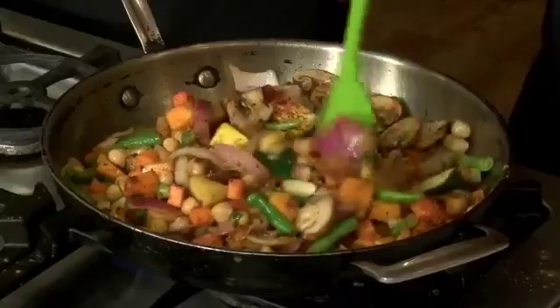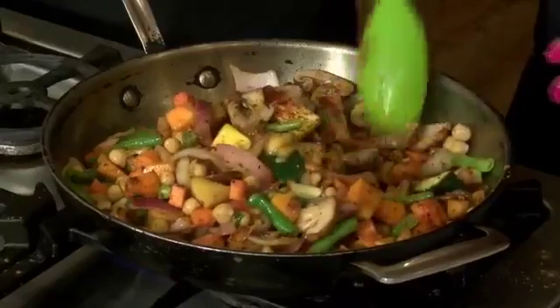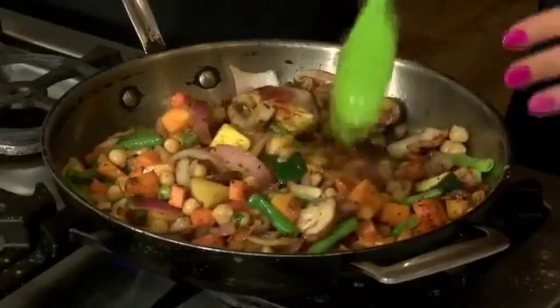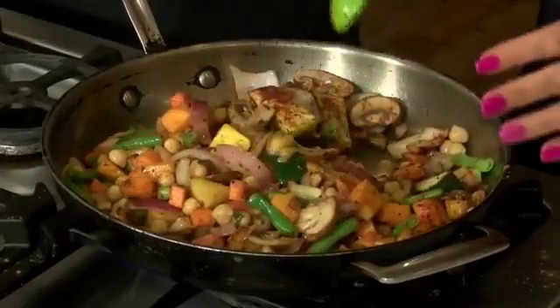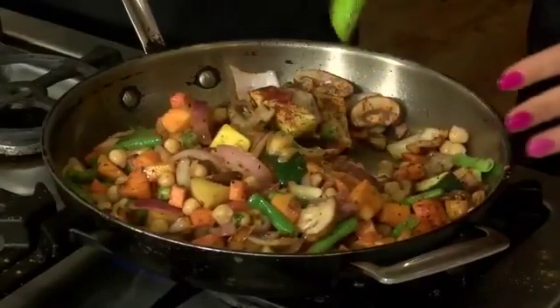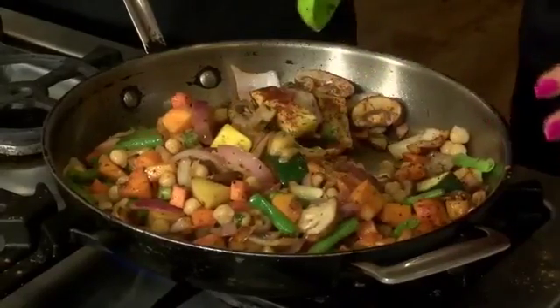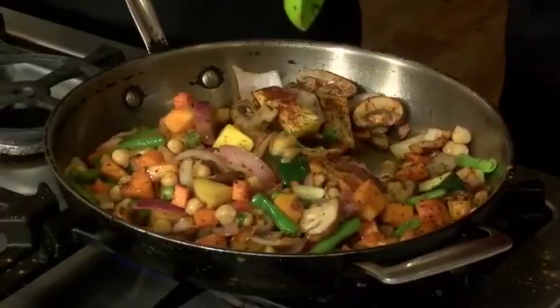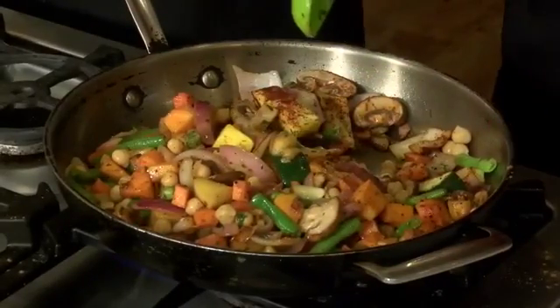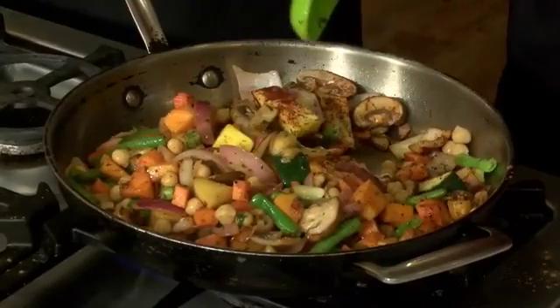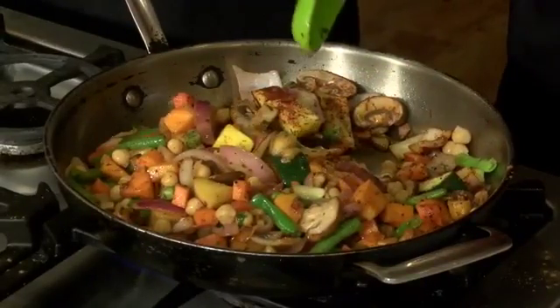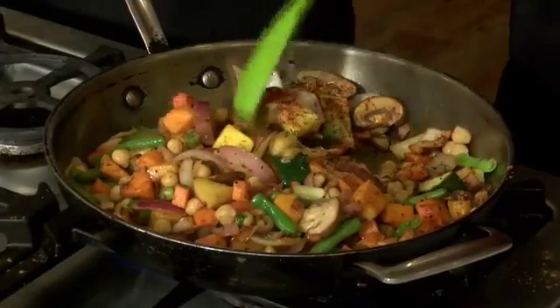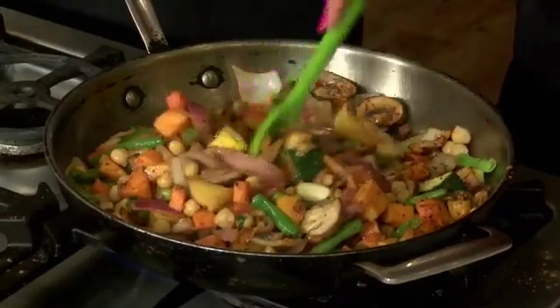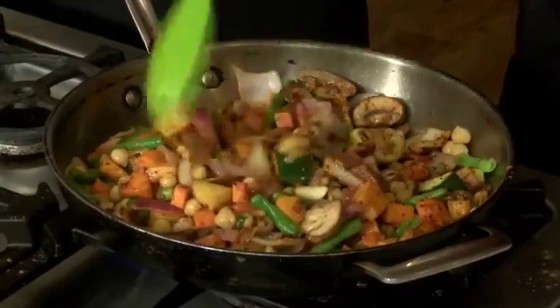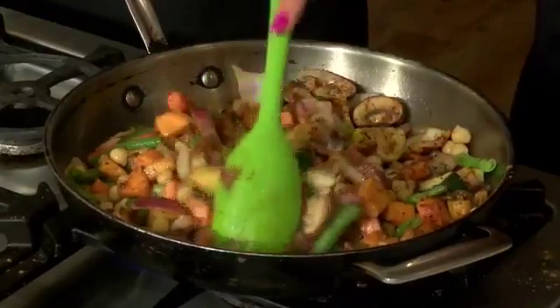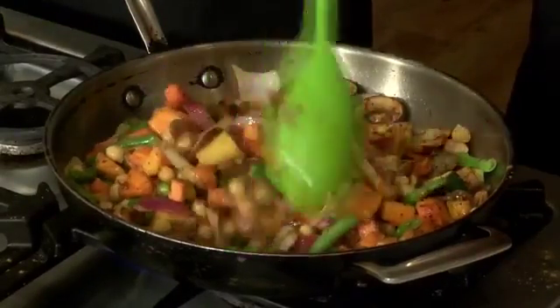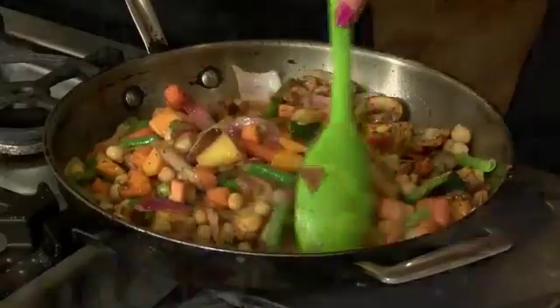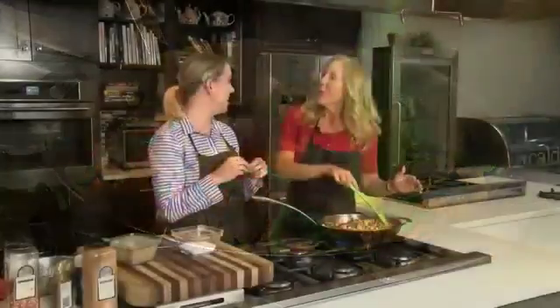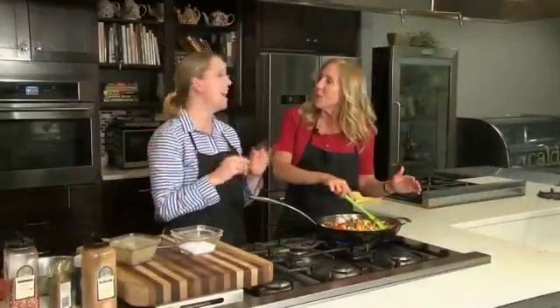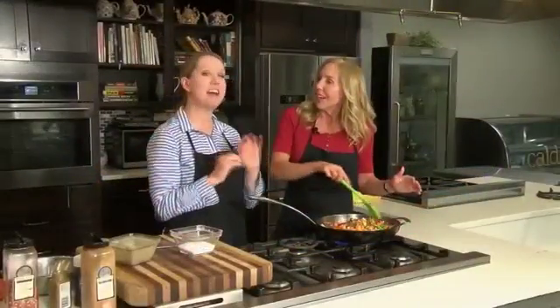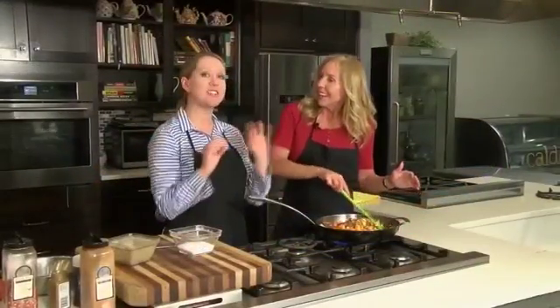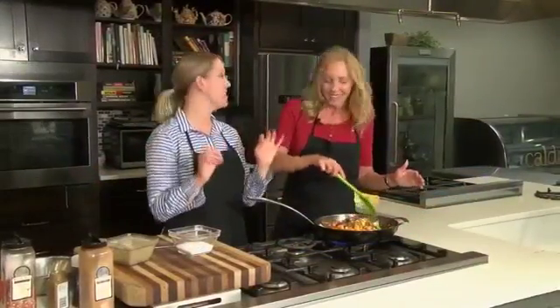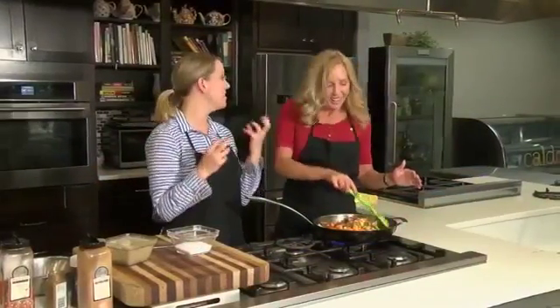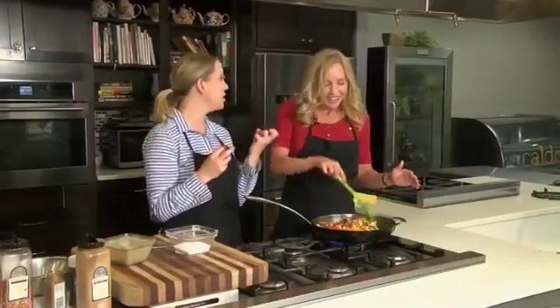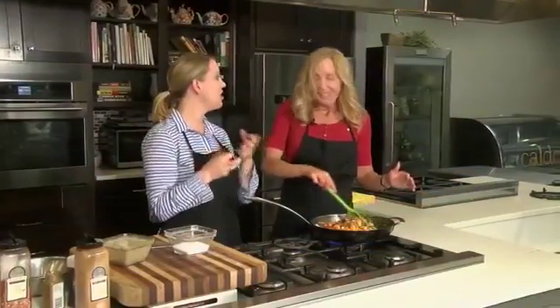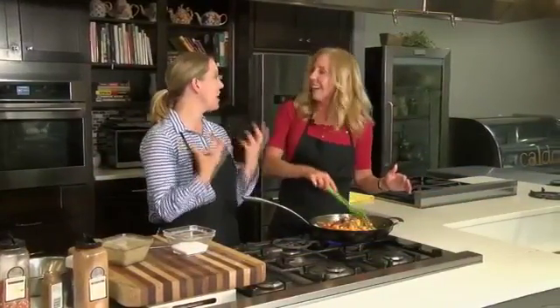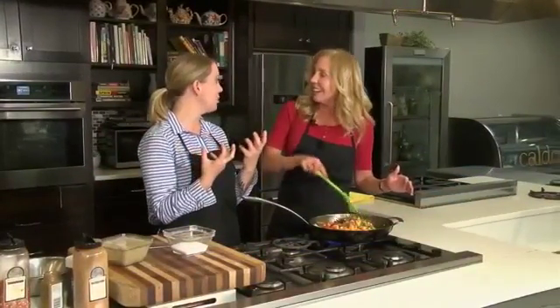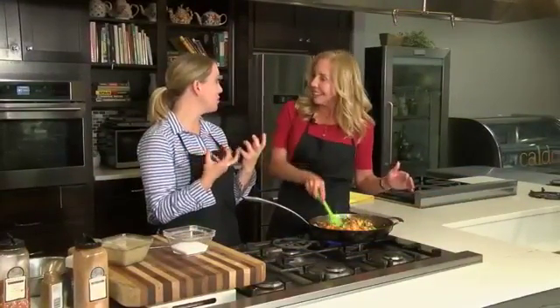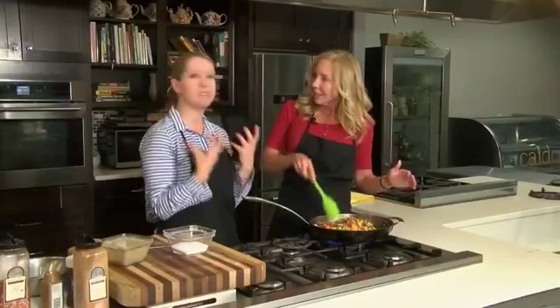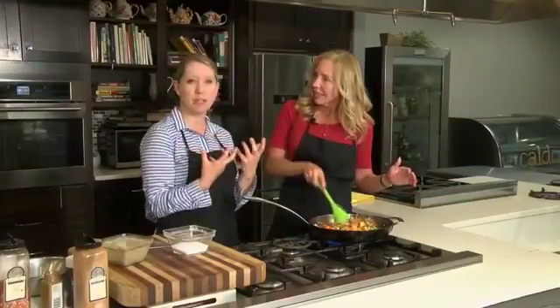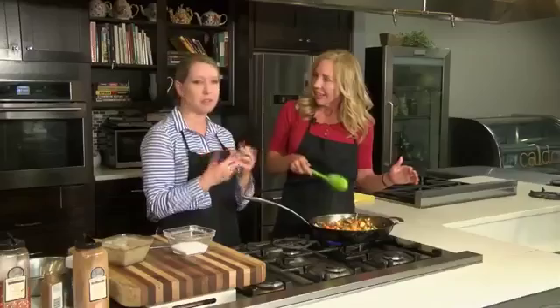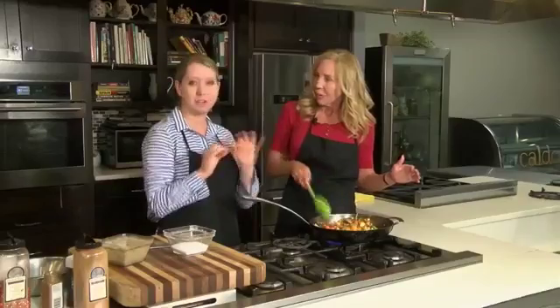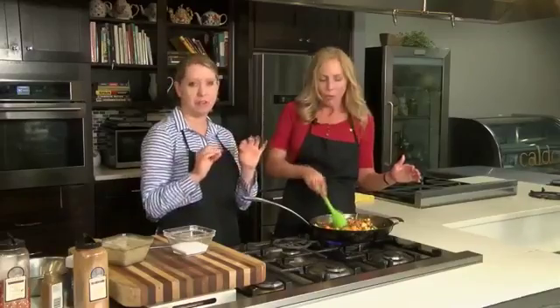My favorite addition into this hash — if you want — is just cut up a little bit of apple and throw it in right at the end. That just does it. It gives a crisp crunch, adds a little bit of juice and sweetness, and it's perfect.